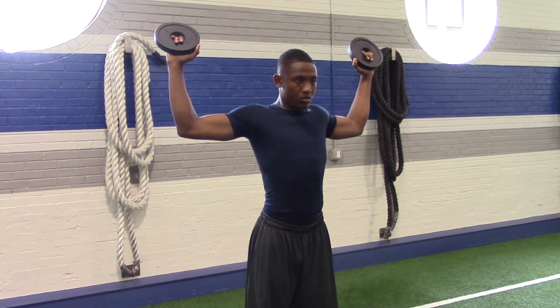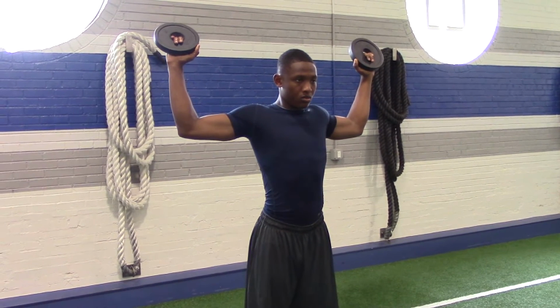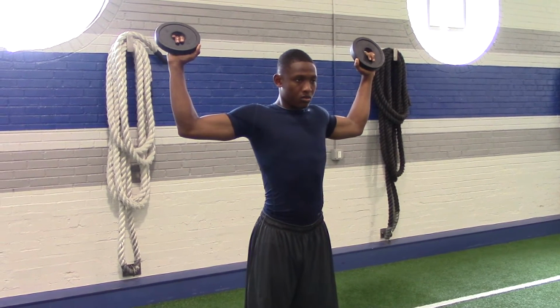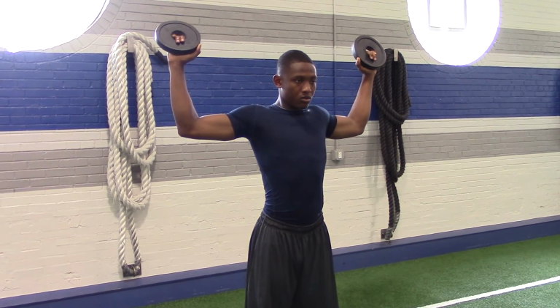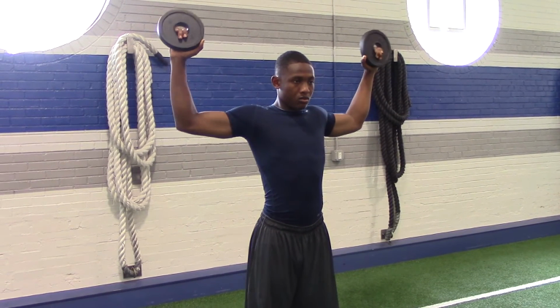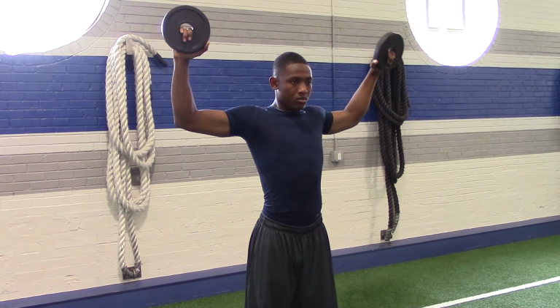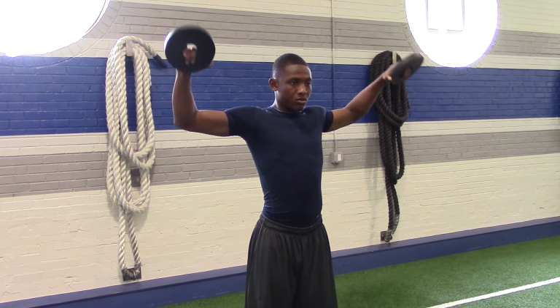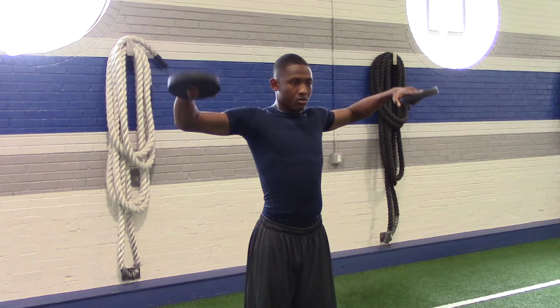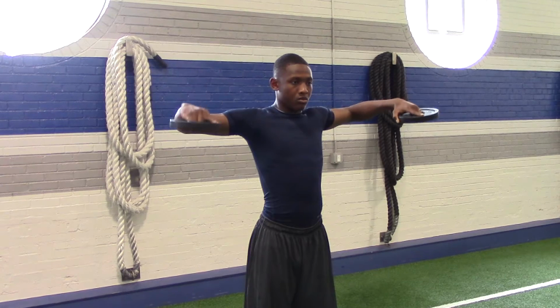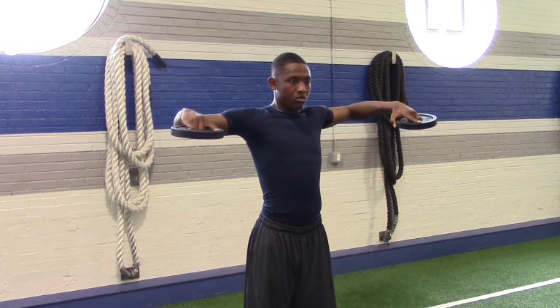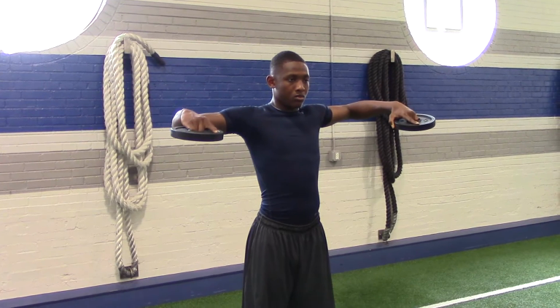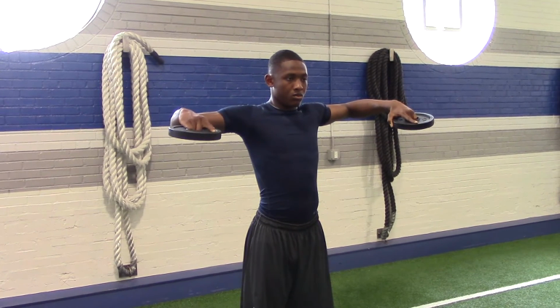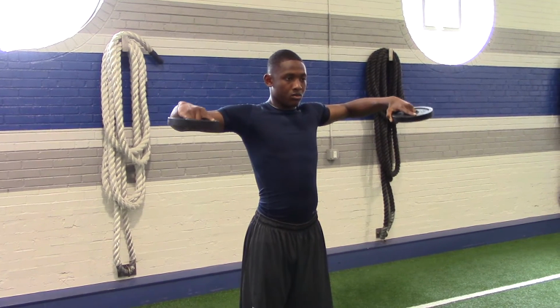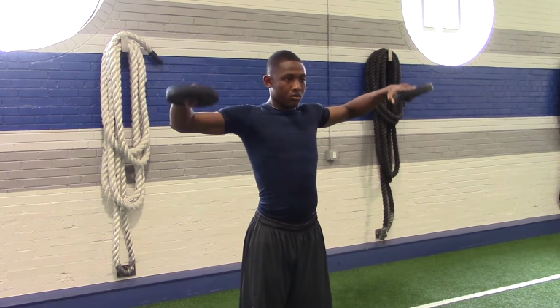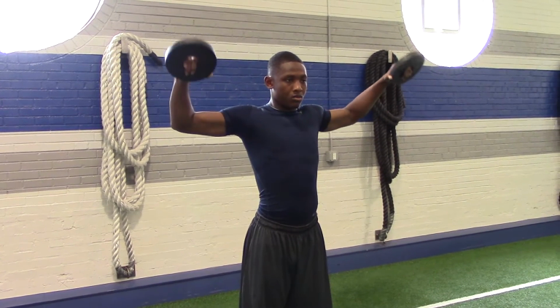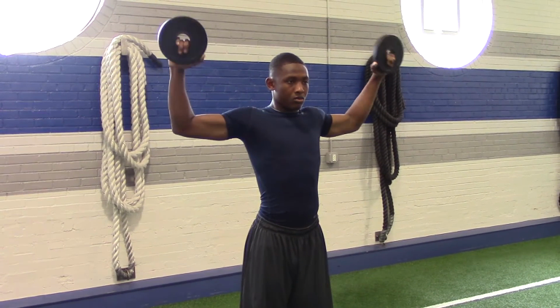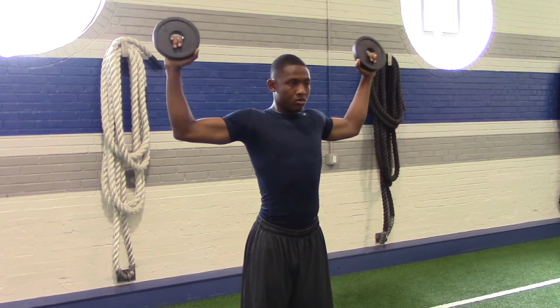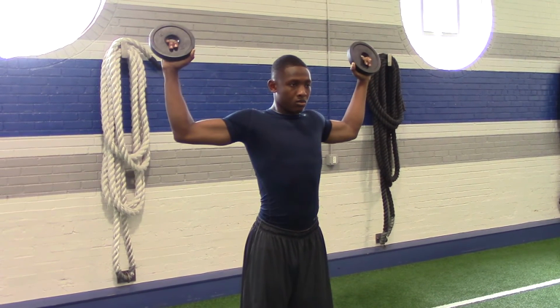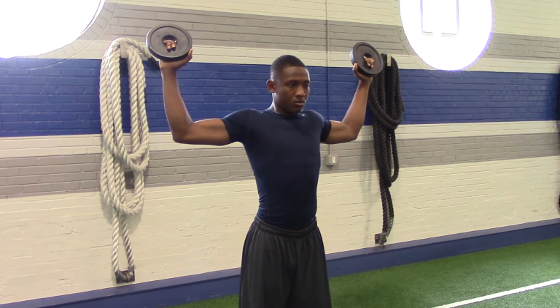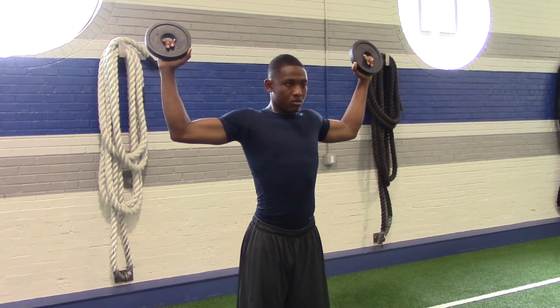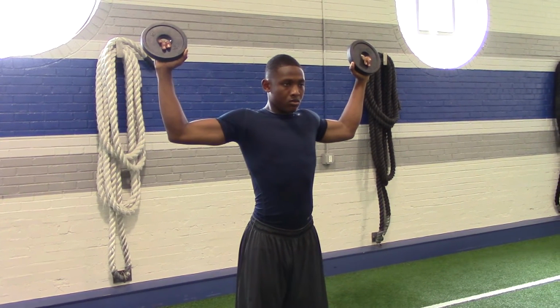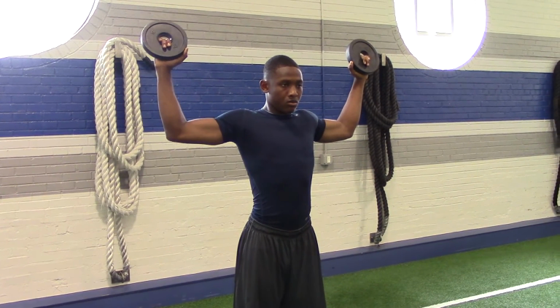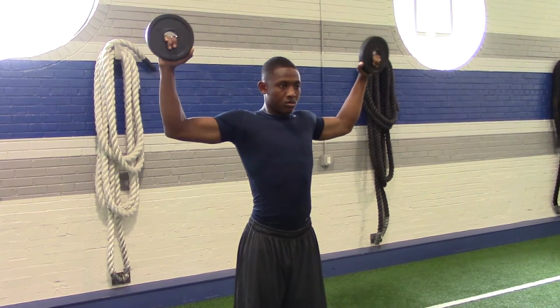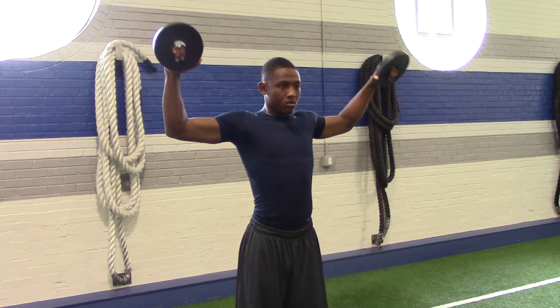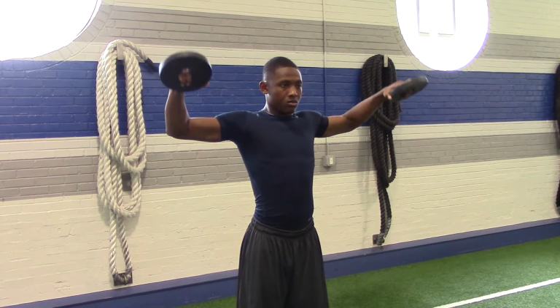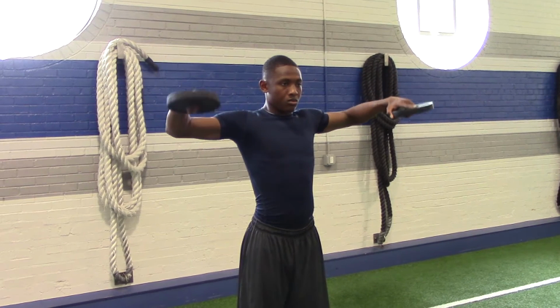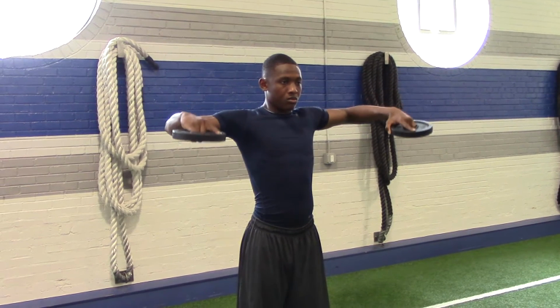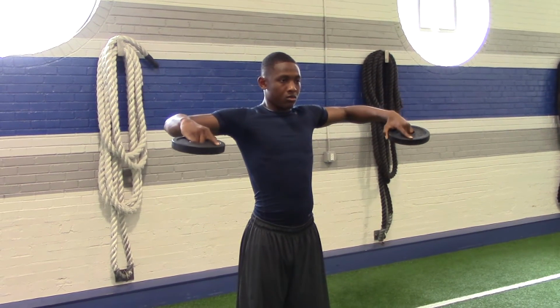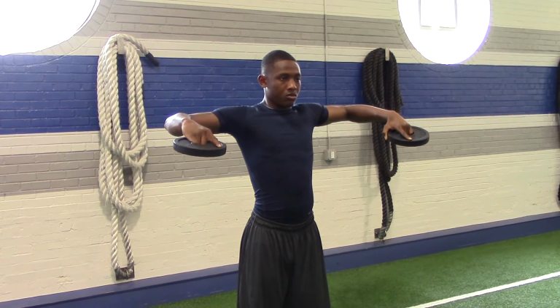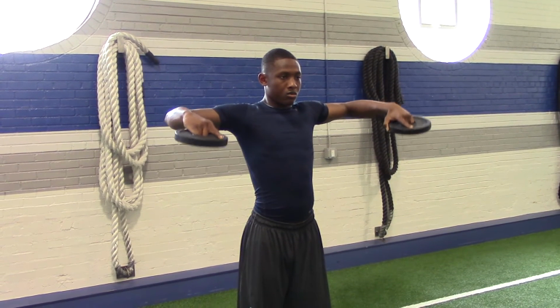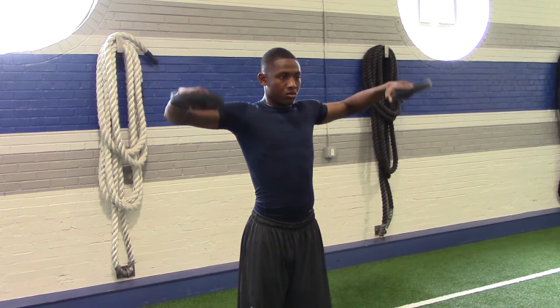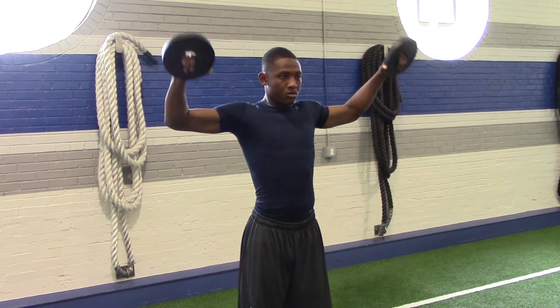Good. Rotating it forward again. As you can see, he's not going past parallel, just to it. Rotating it back up at the top a little more, all the way down, and rotating it back up.